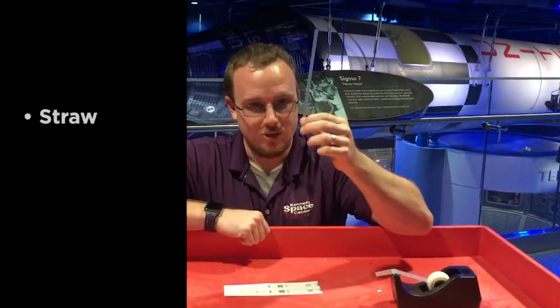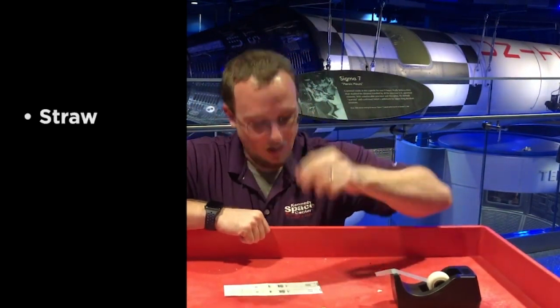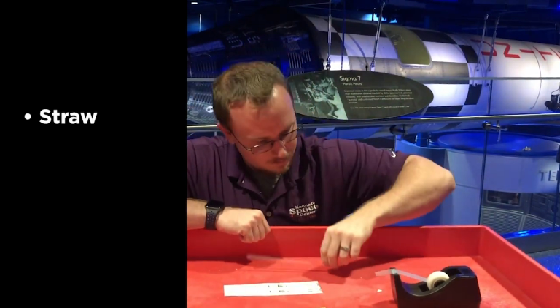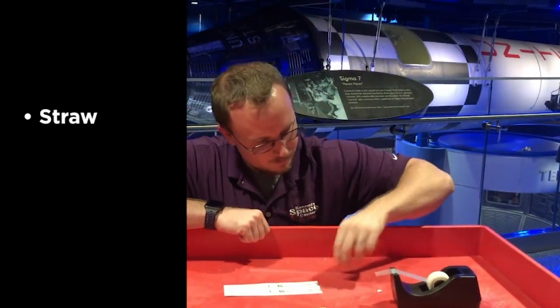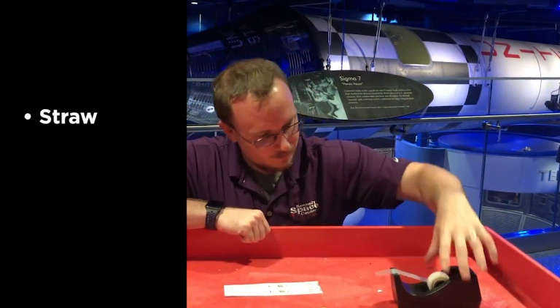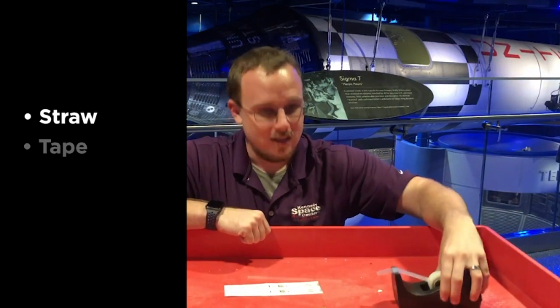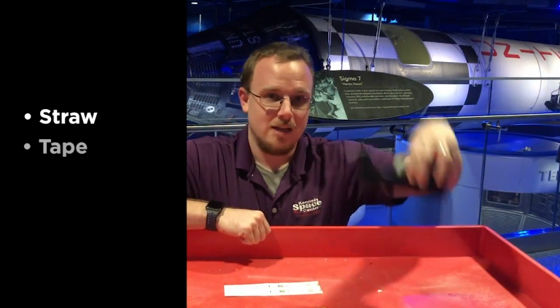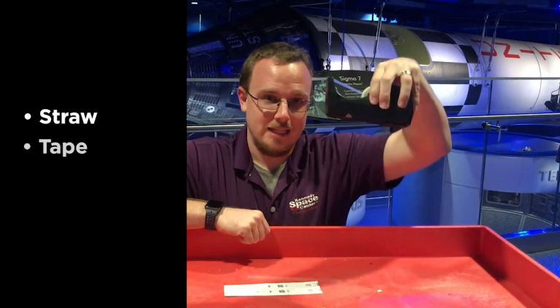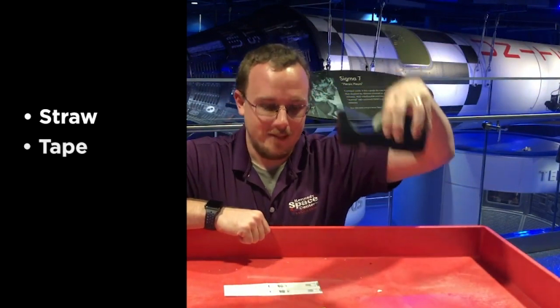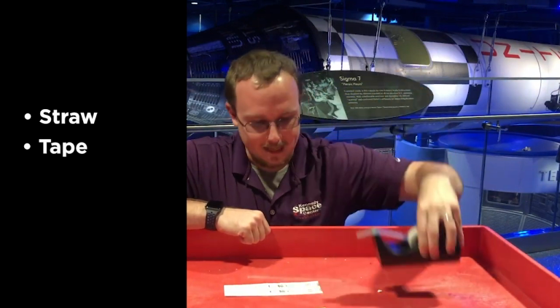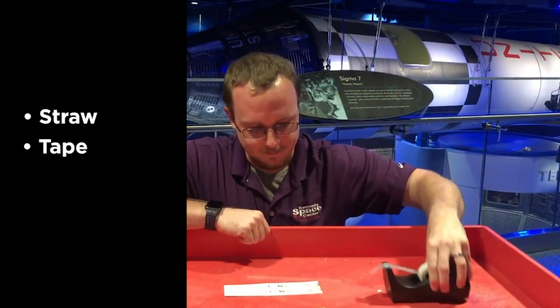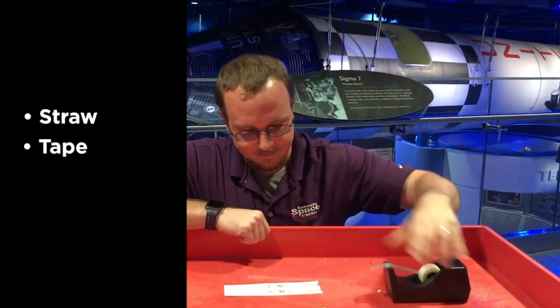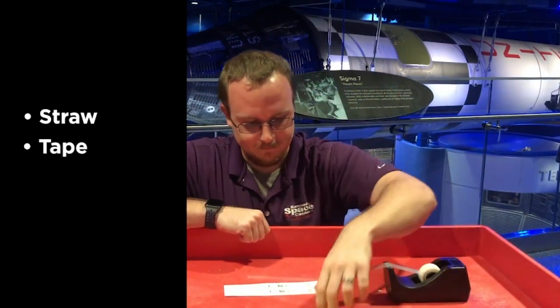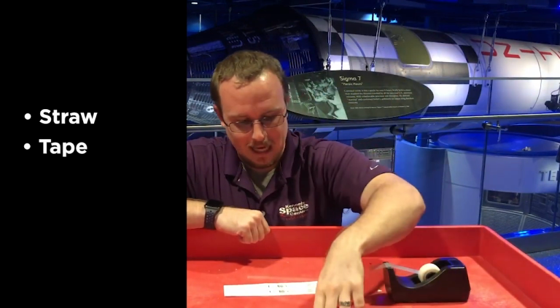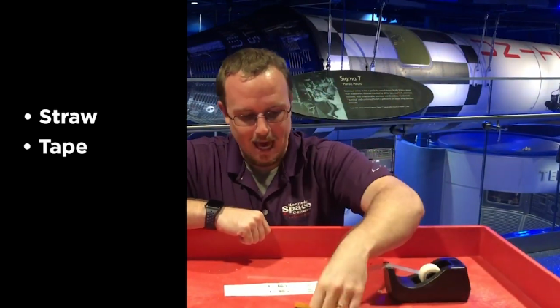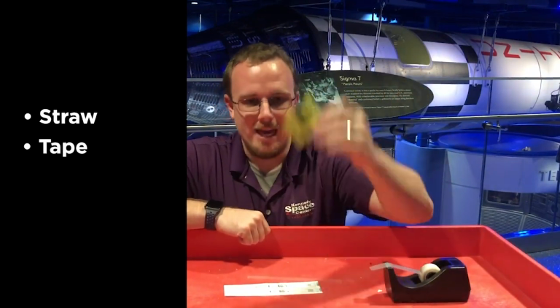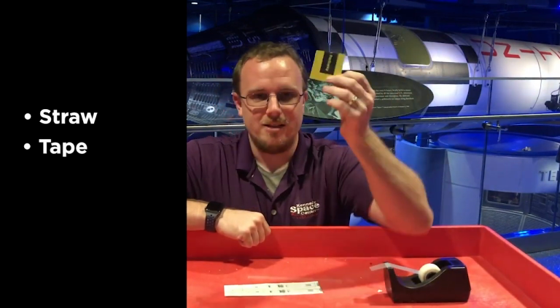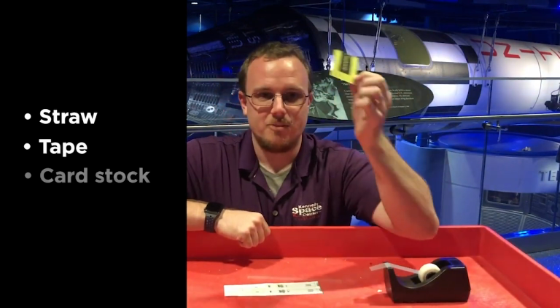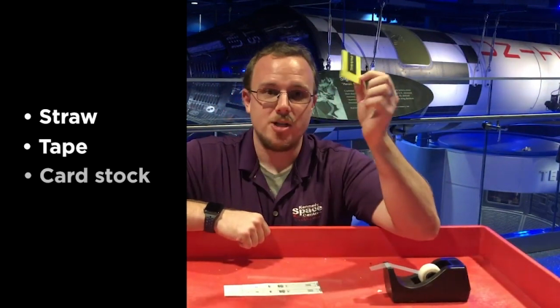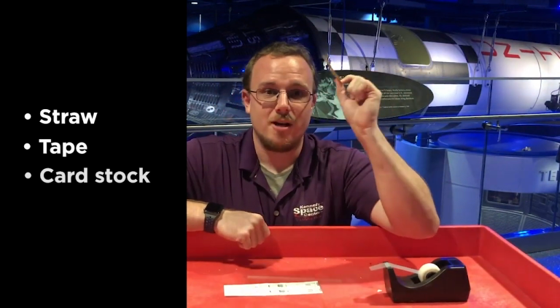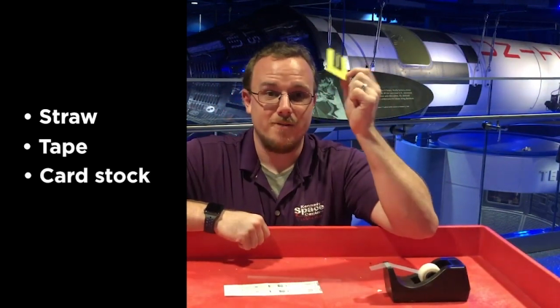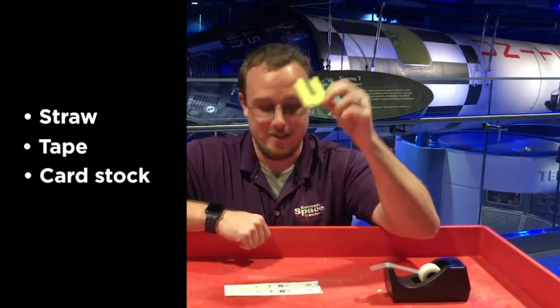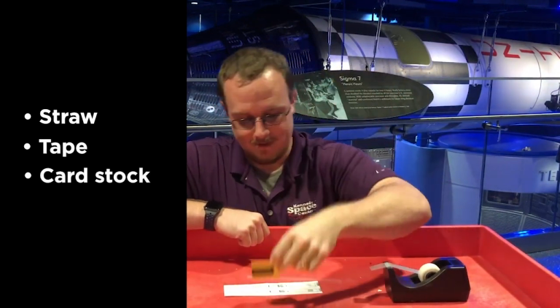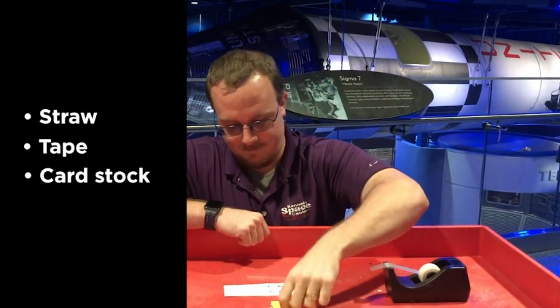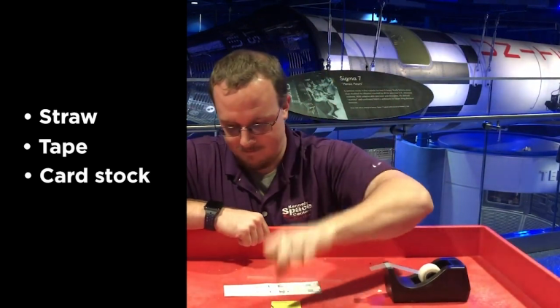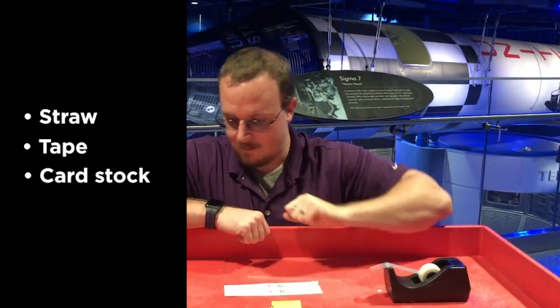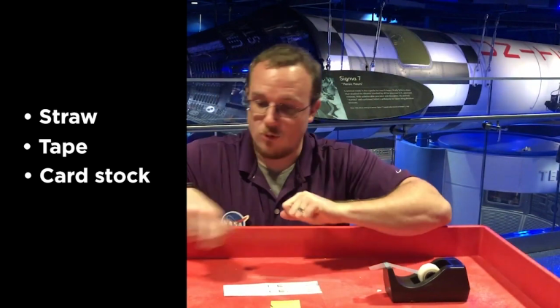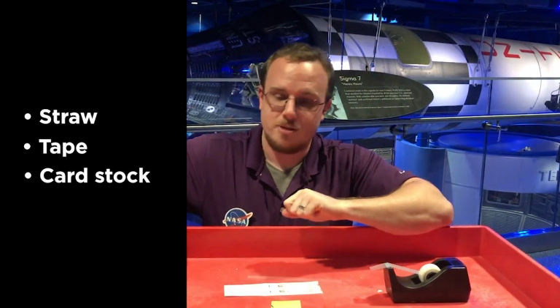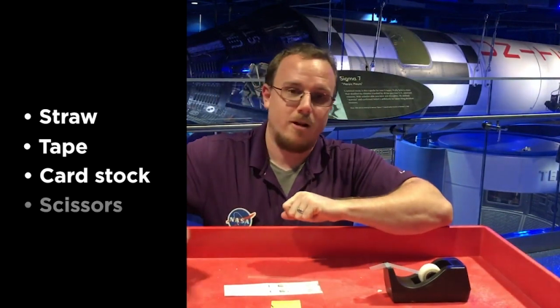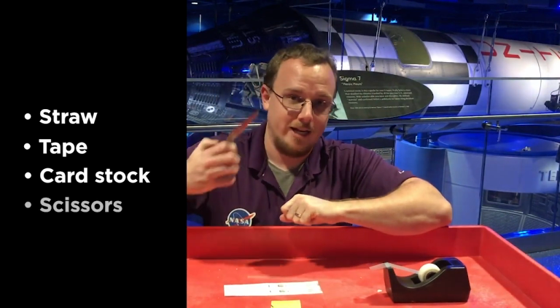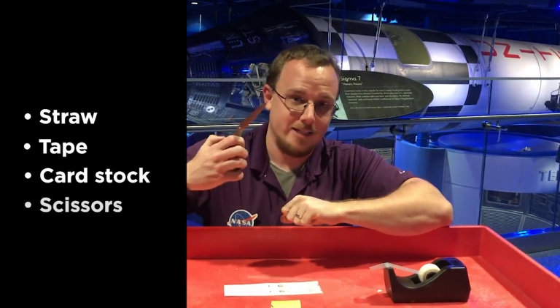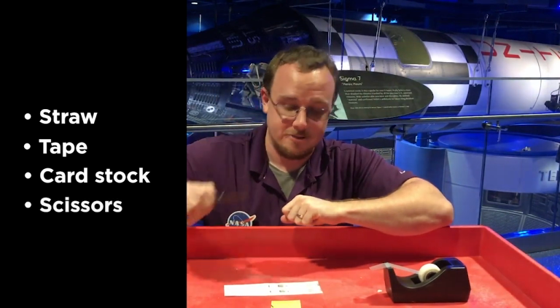You'll also need a straw, a little bit of tape, some cardstock for the fins, and of course our handy dandy scissors.